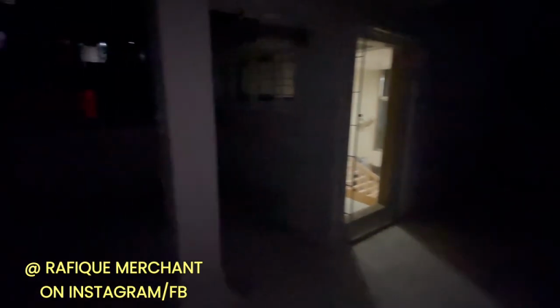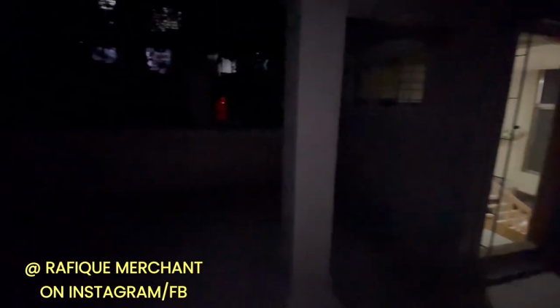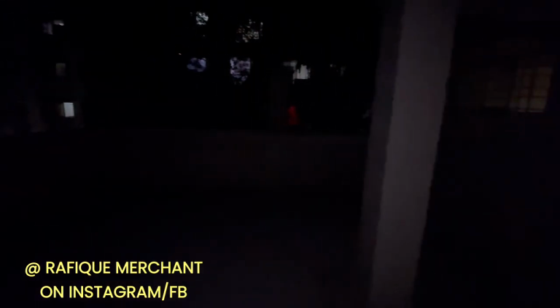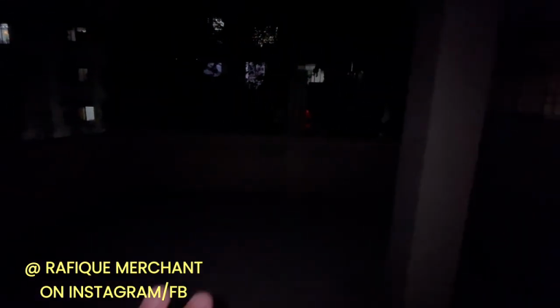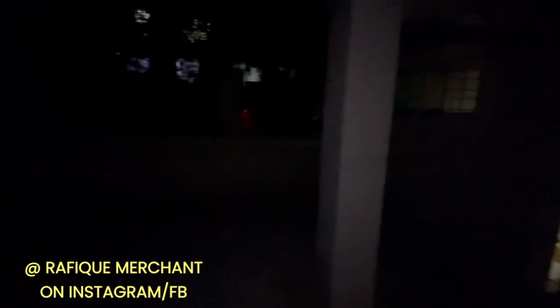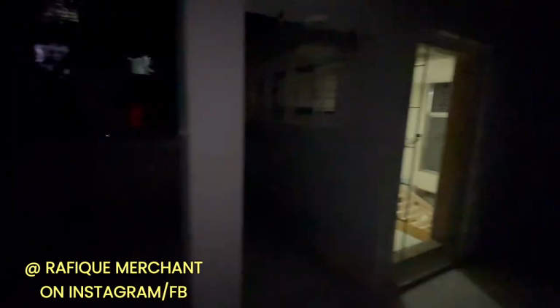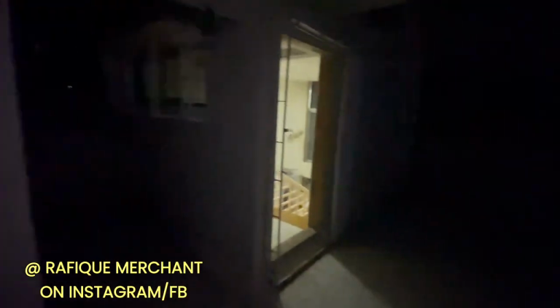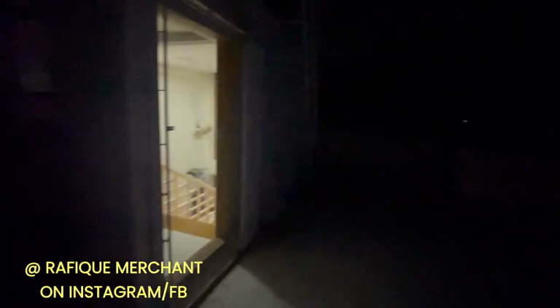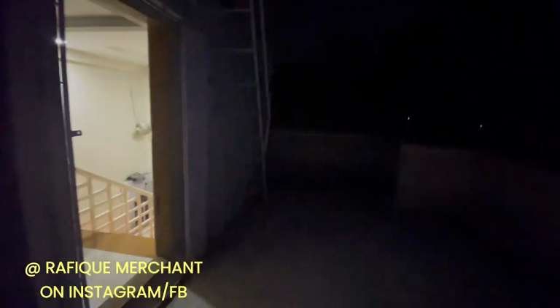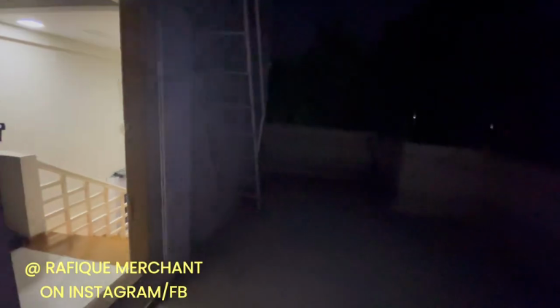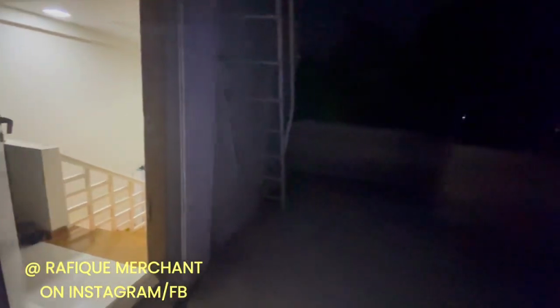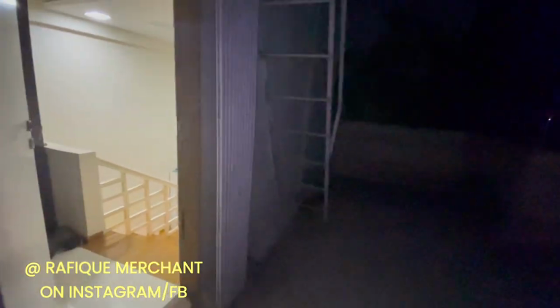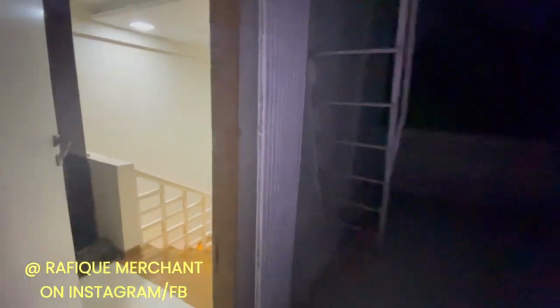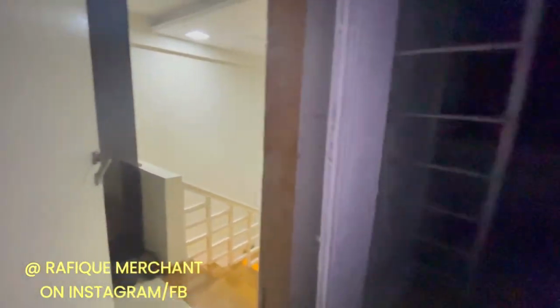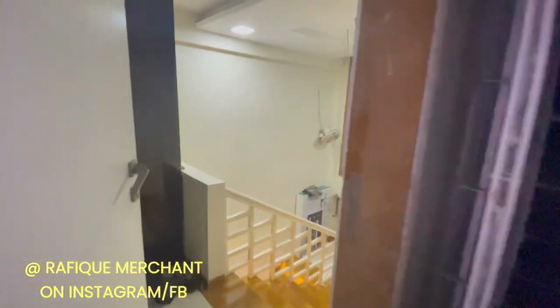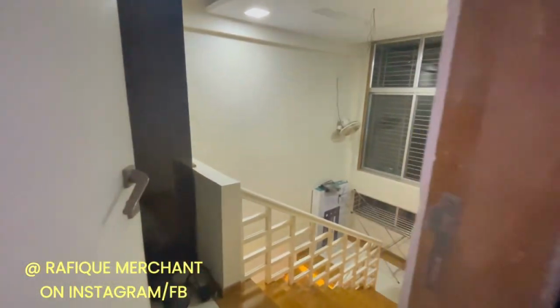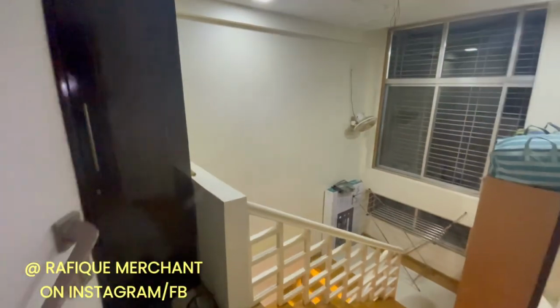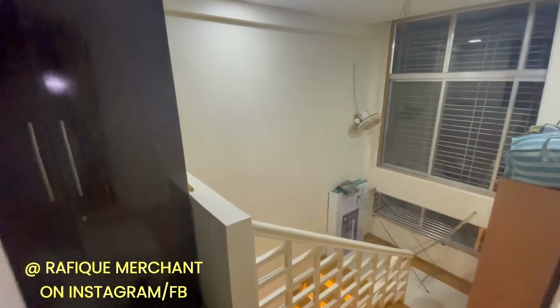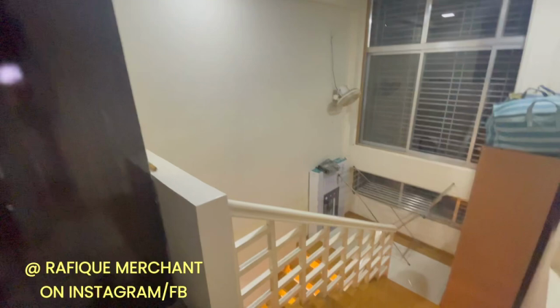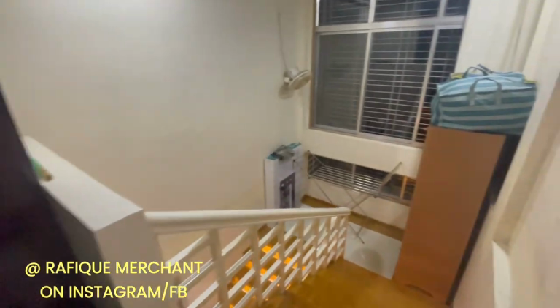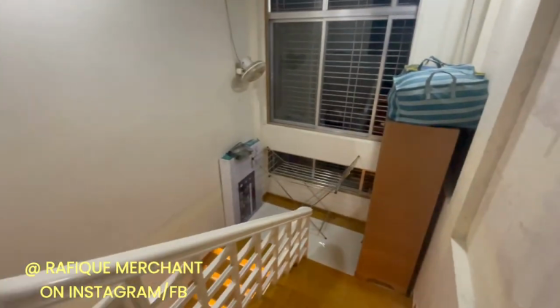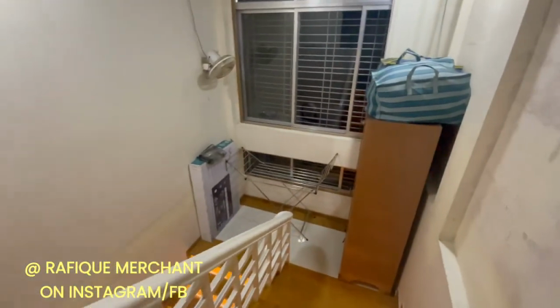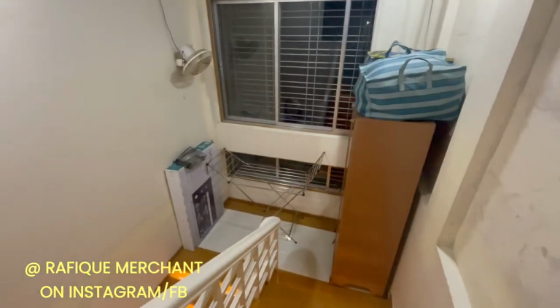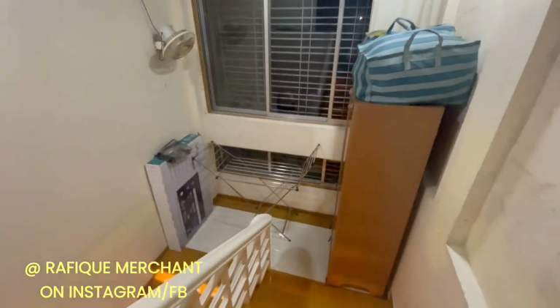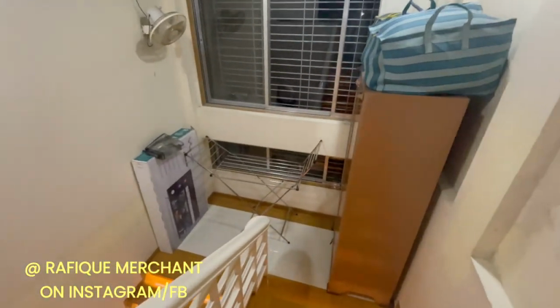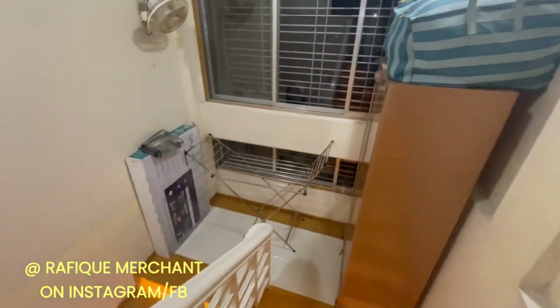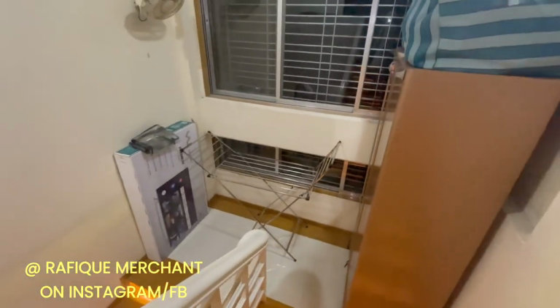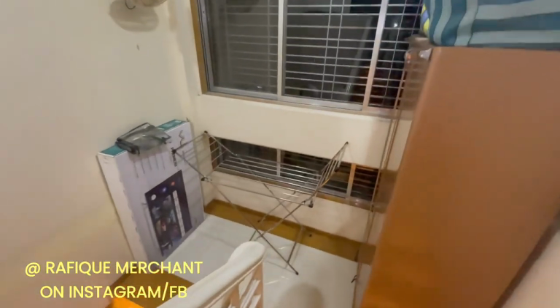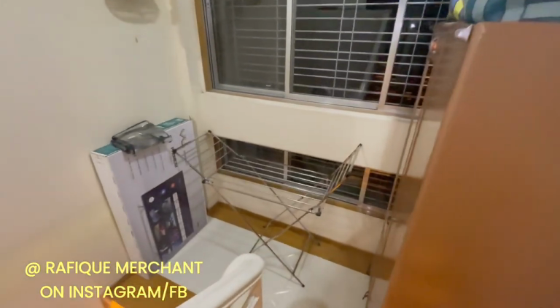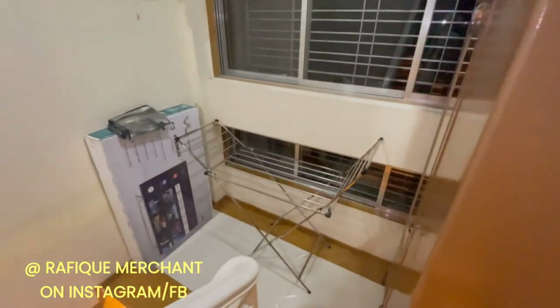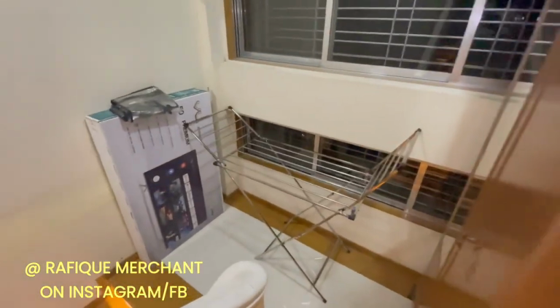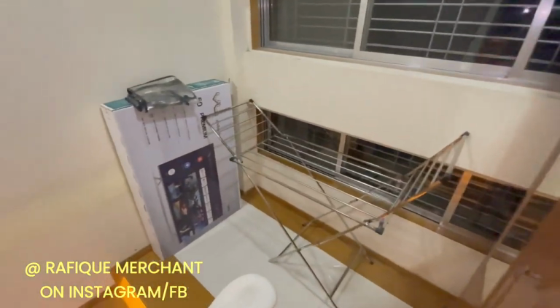Advertise, rent, sell your properties on YouTube, Instagram, and Facebook with Rafiq Merchant. If you want to have a look at this property, call me. Cheers!